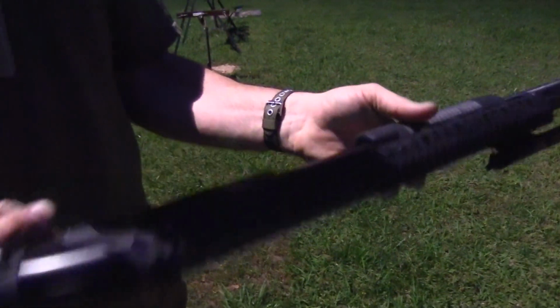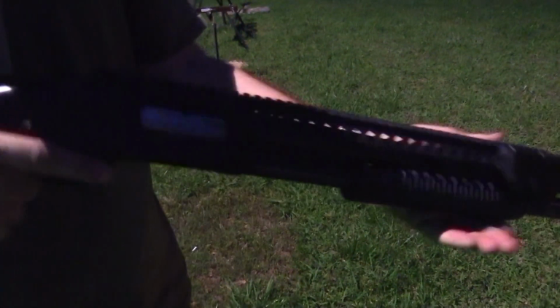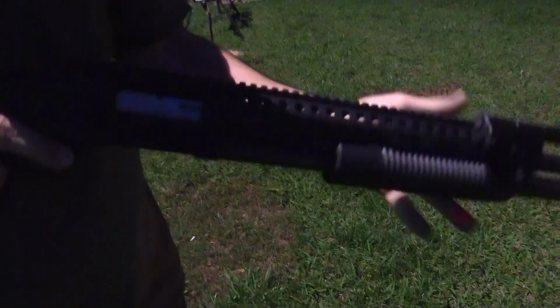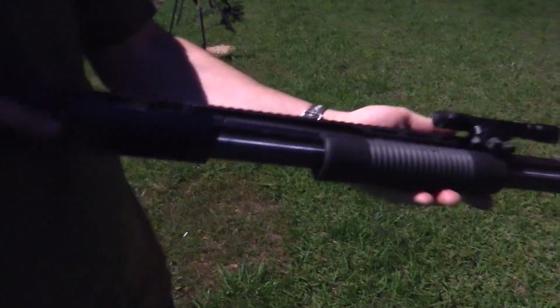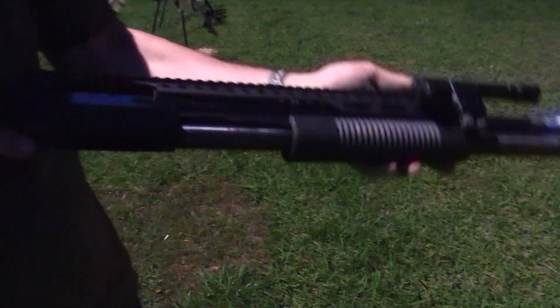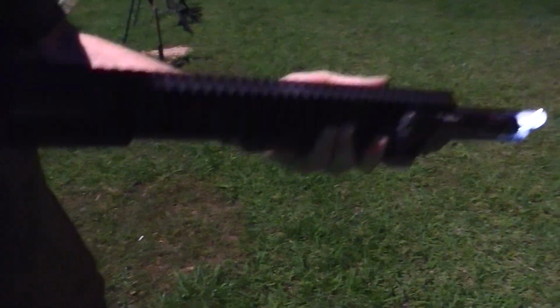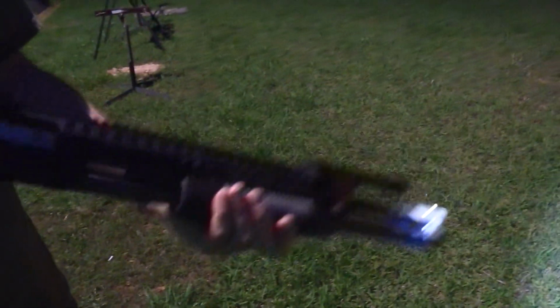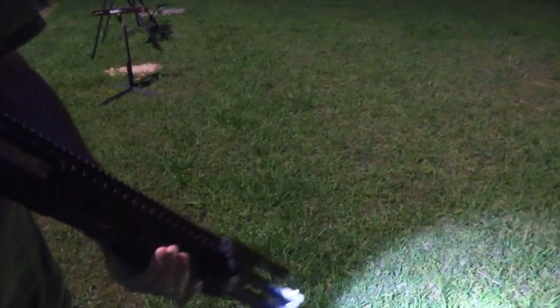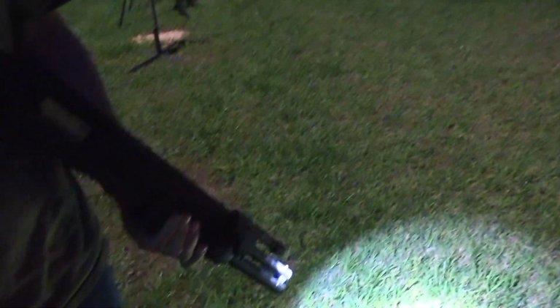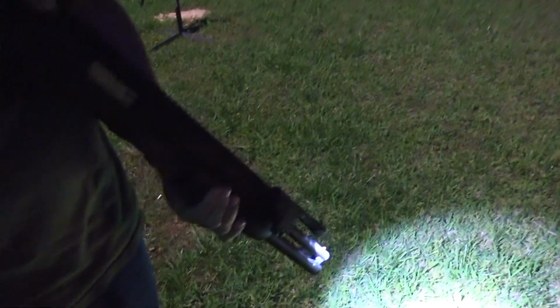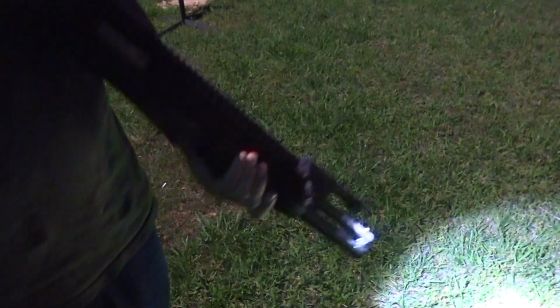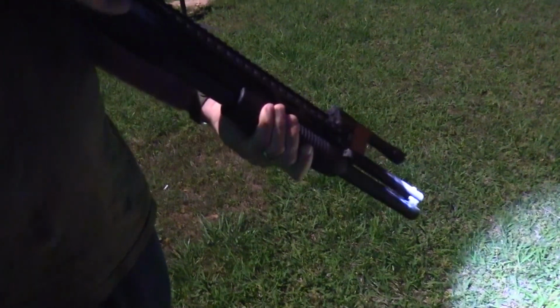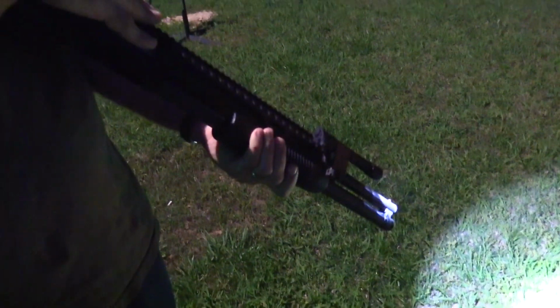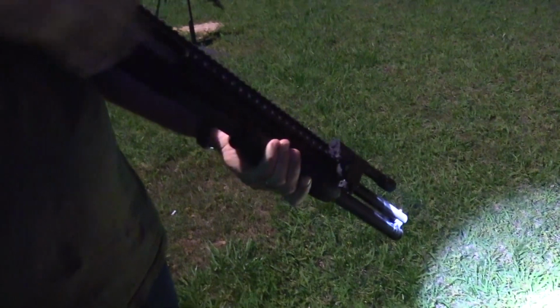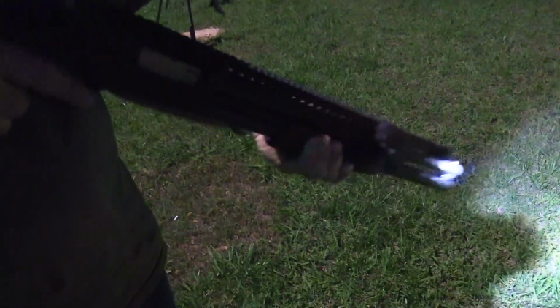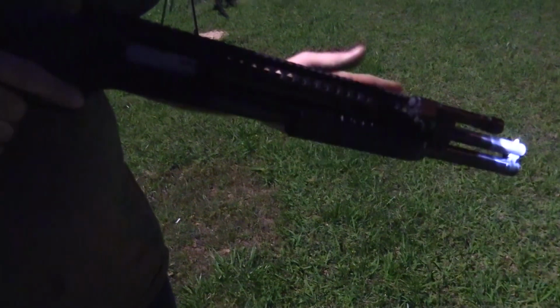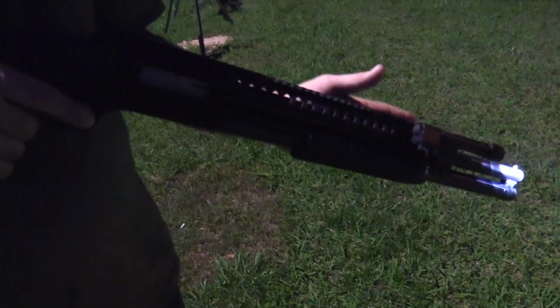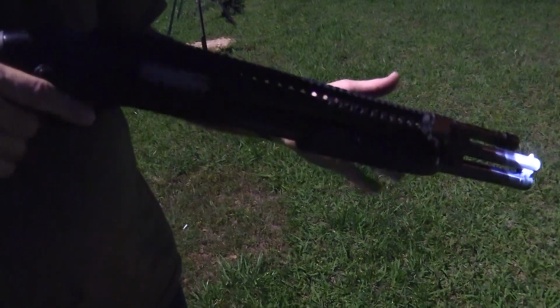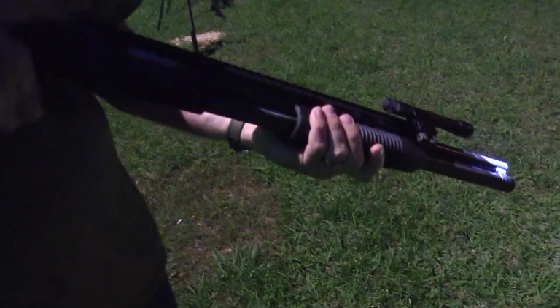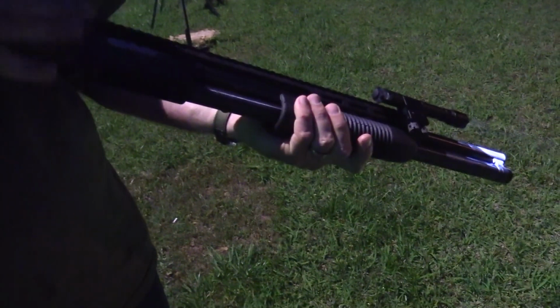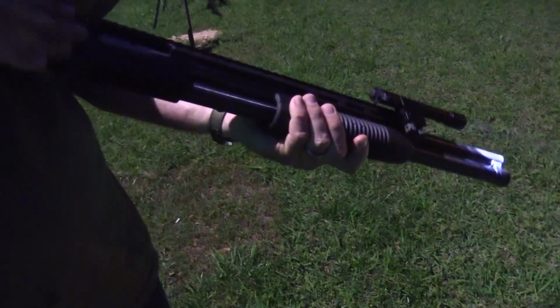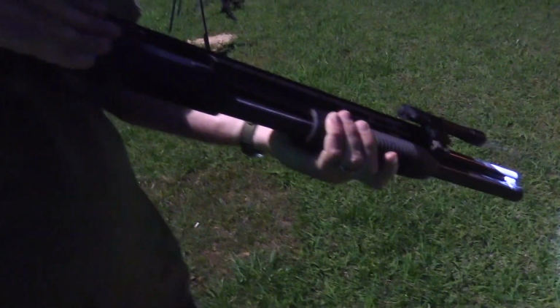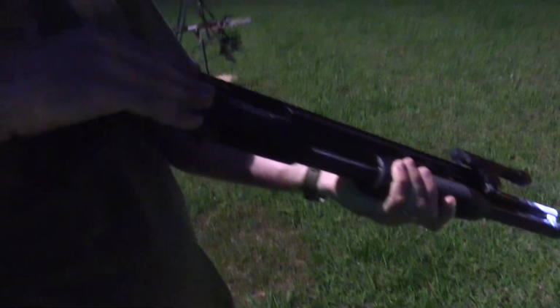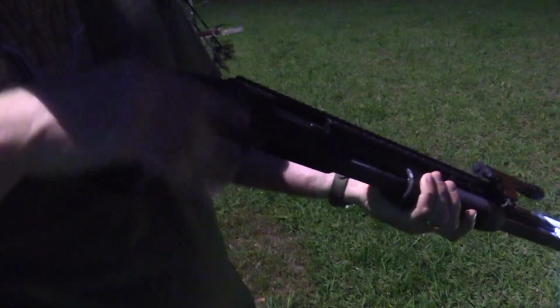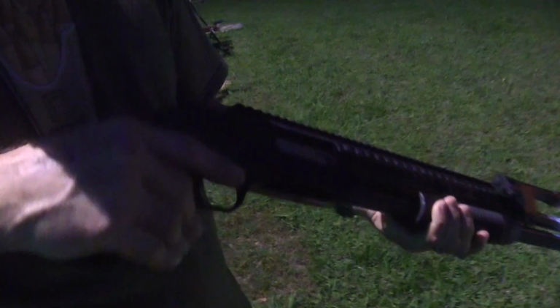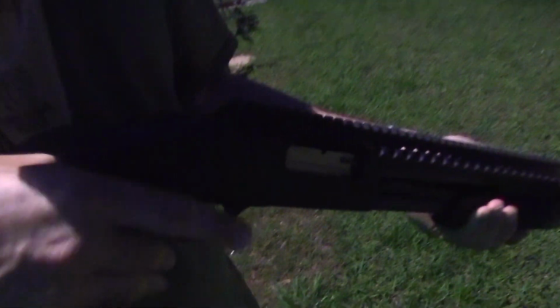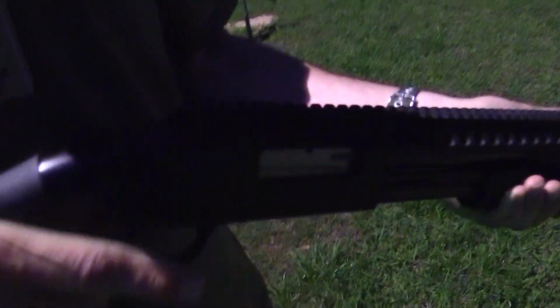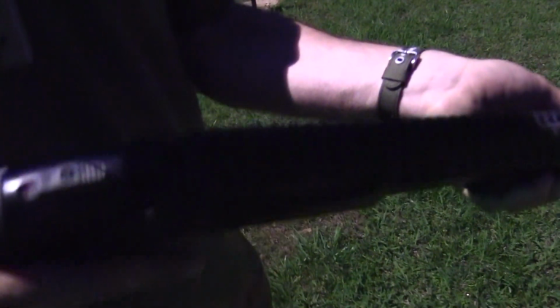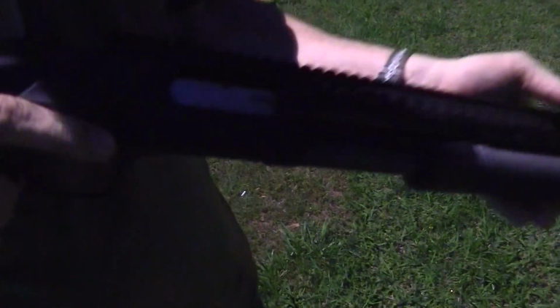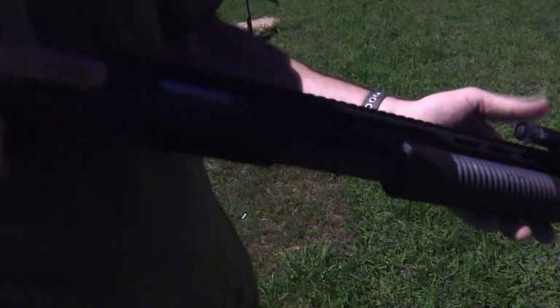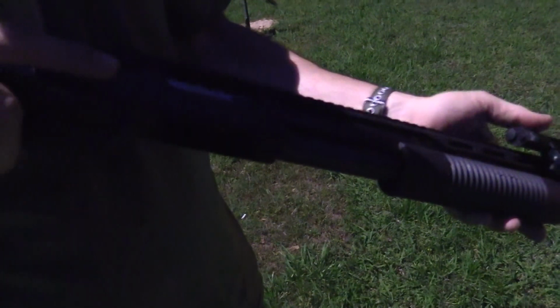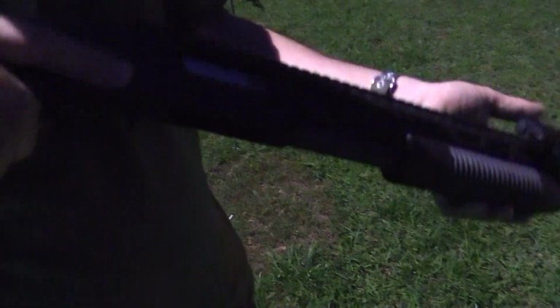This brand new Aimtech mount should be released to the public last week in April — that's when we're releasing this video. The Colt weapon light is available now.